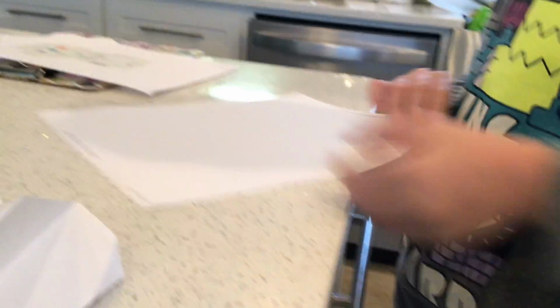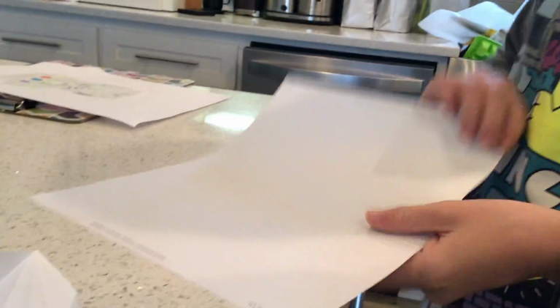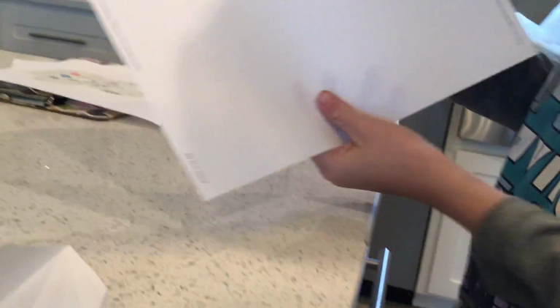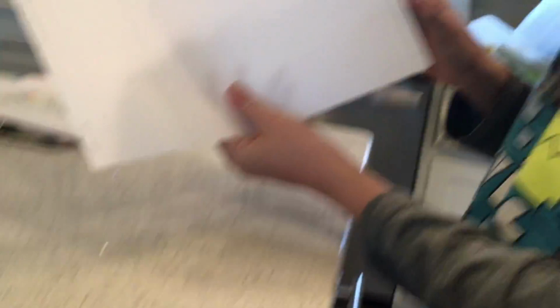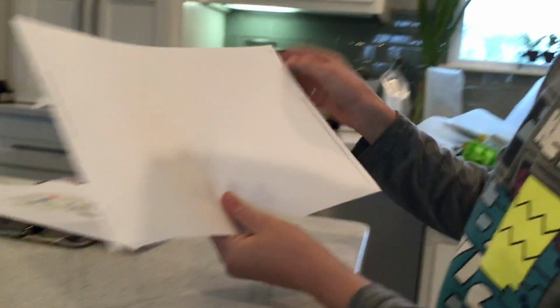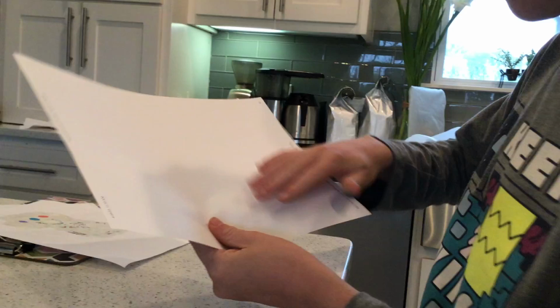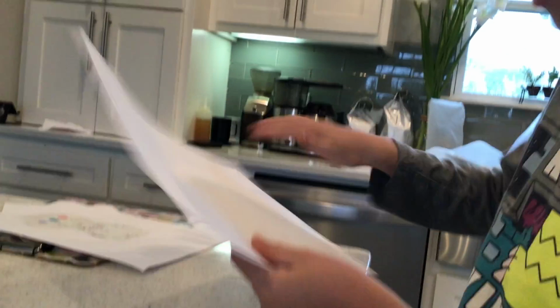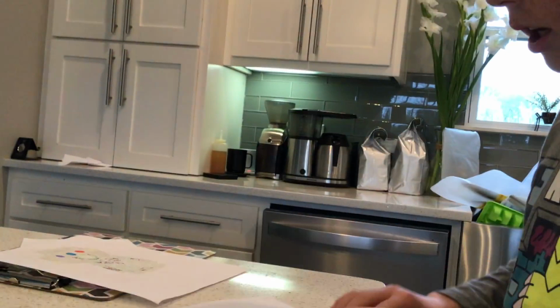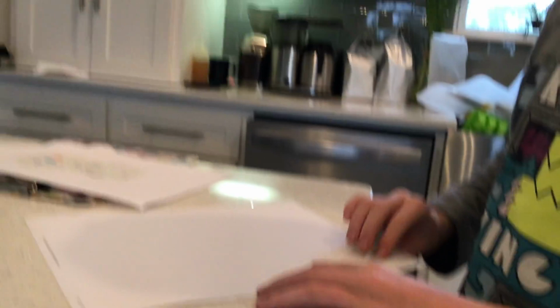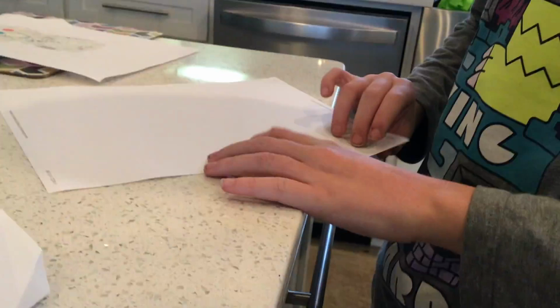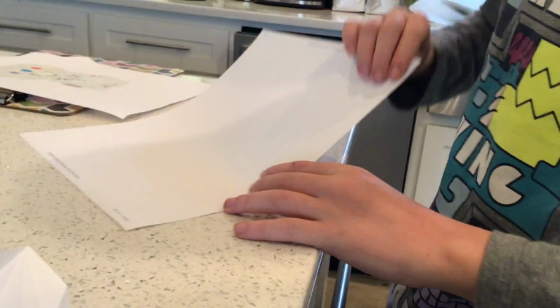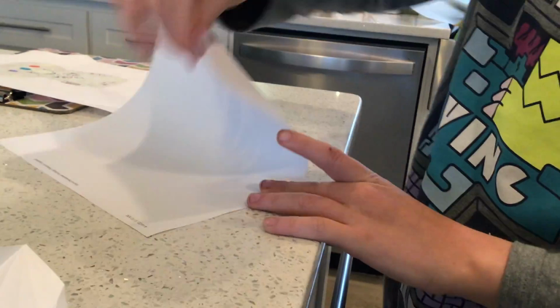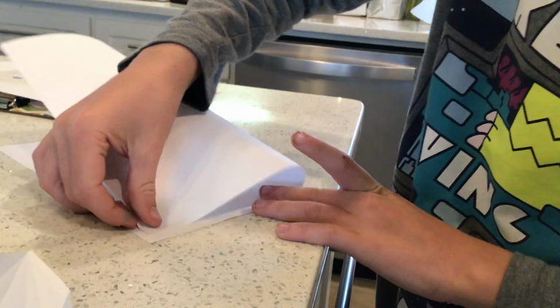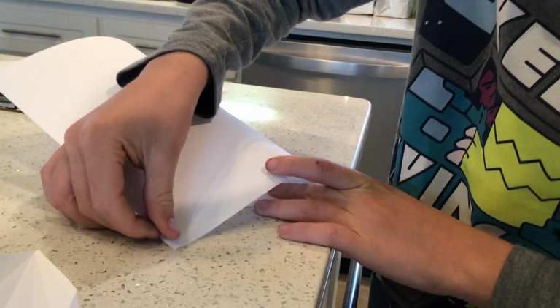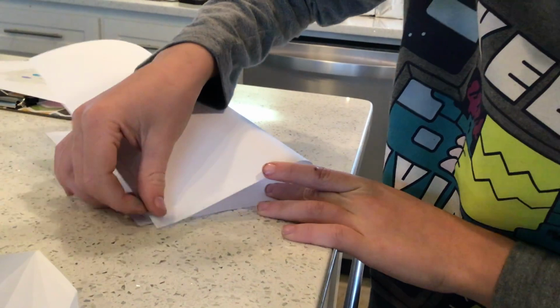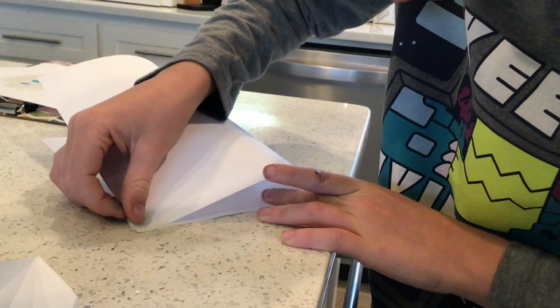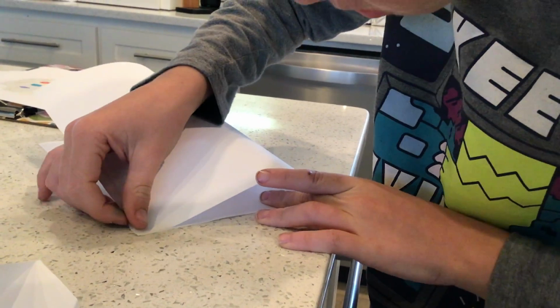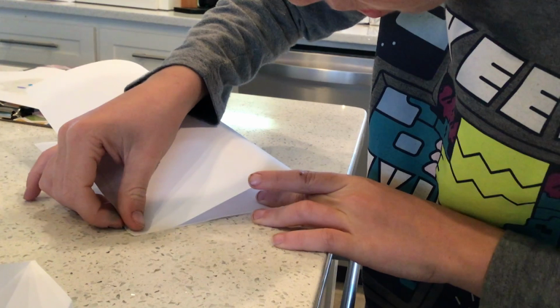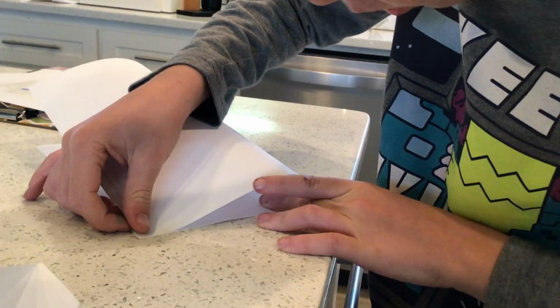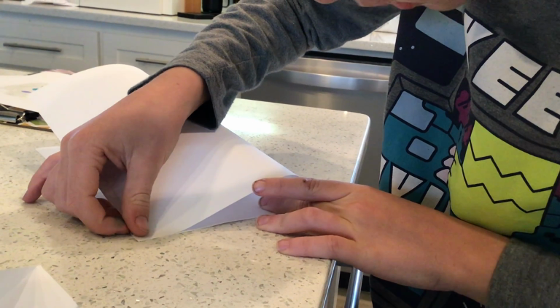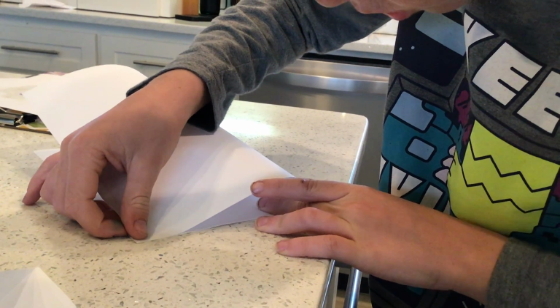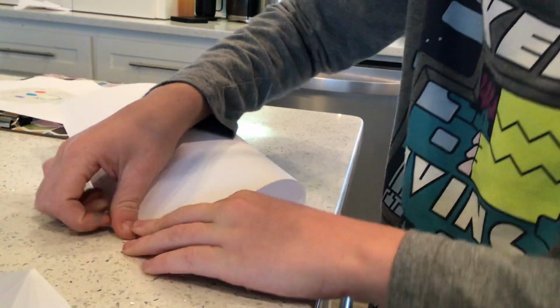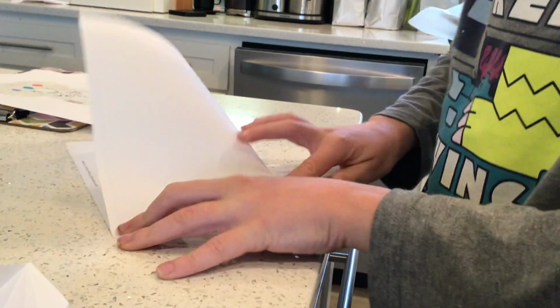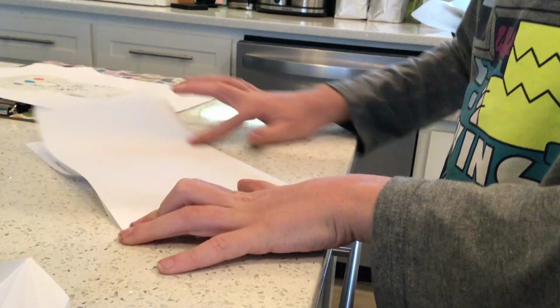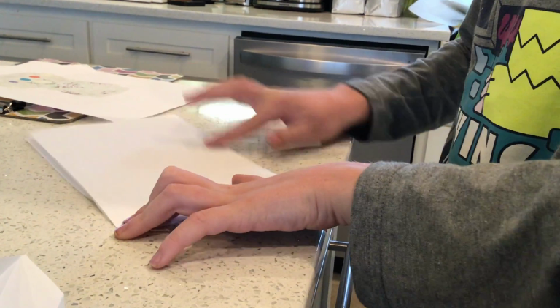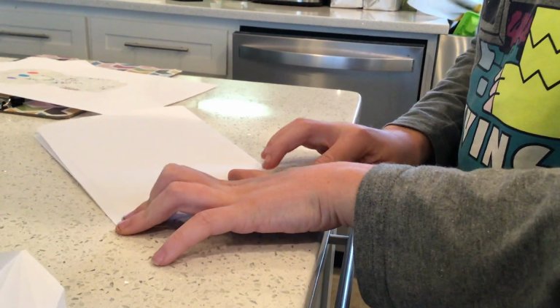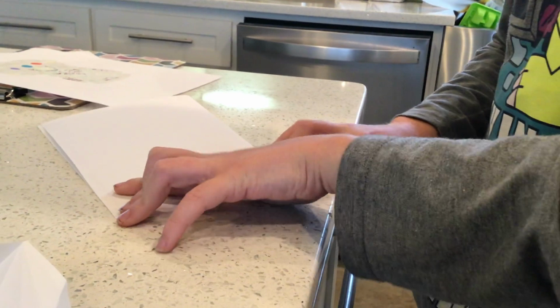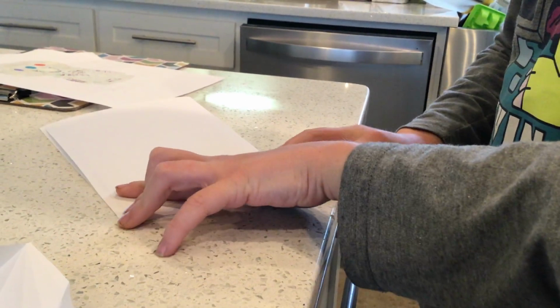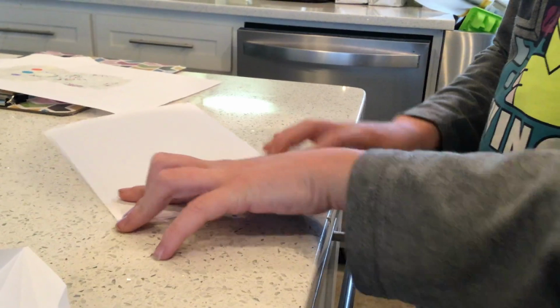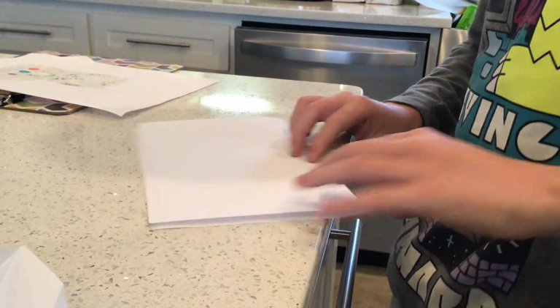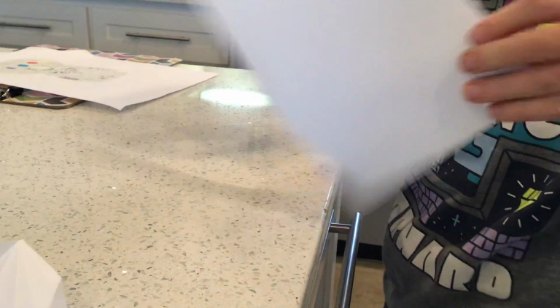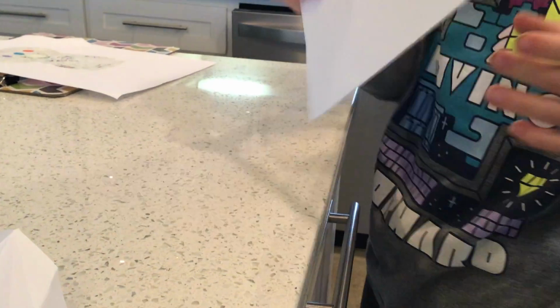So first you're going to take a piece of paper like this and we're going to fold it over like this. It should look like this.